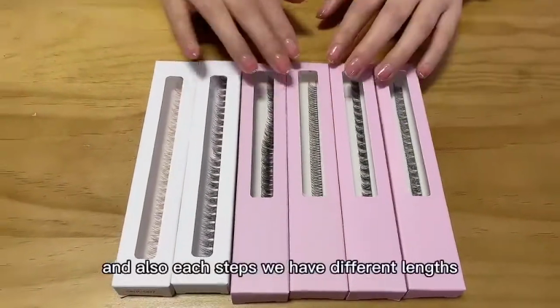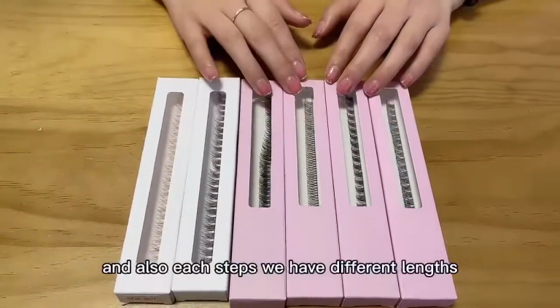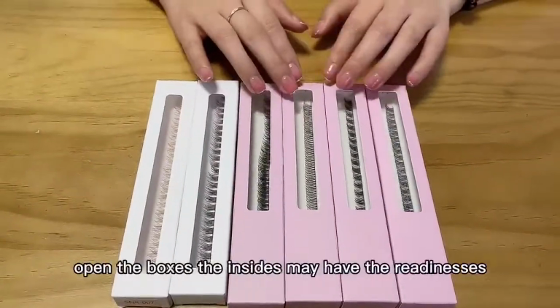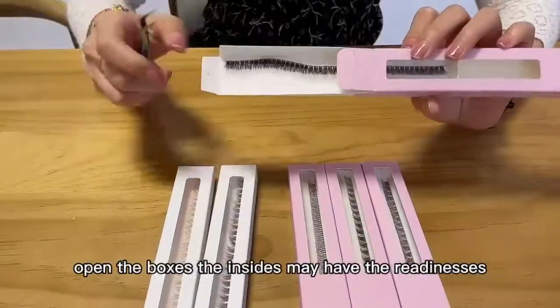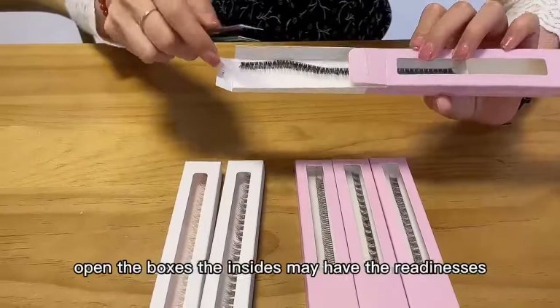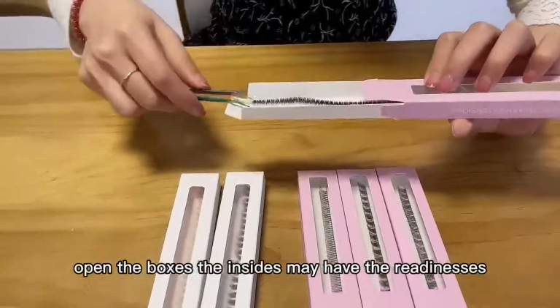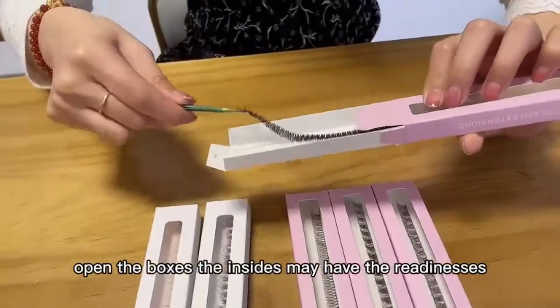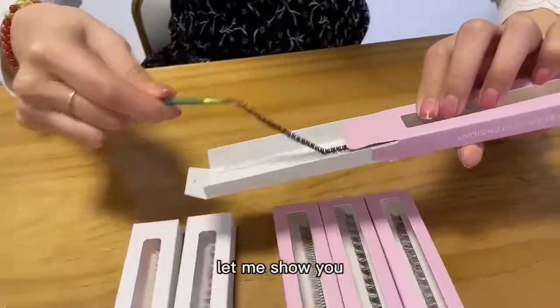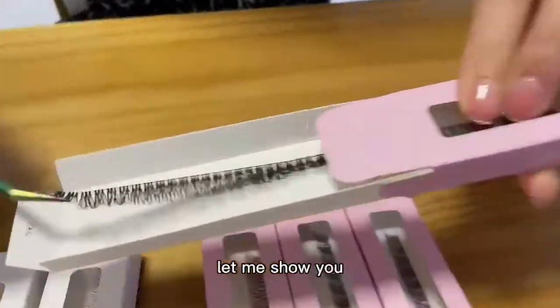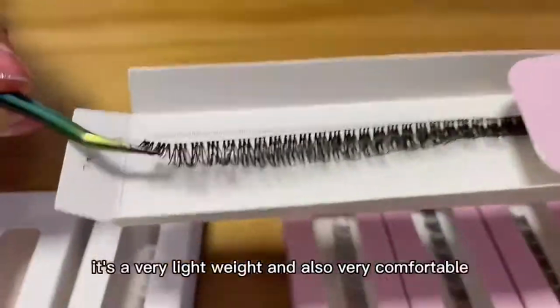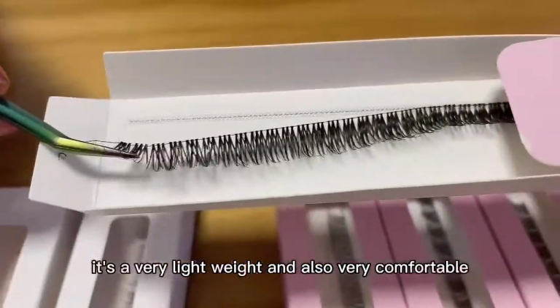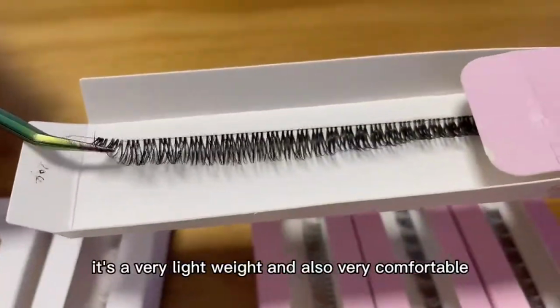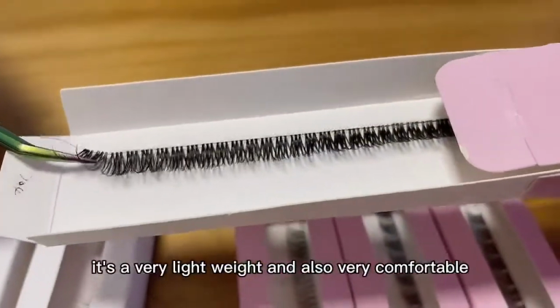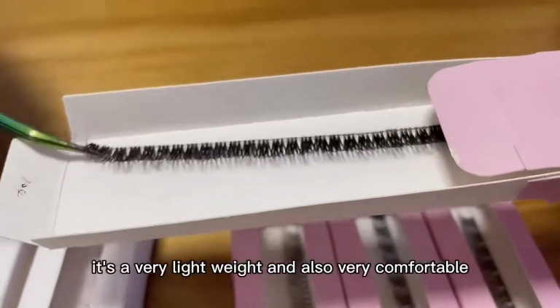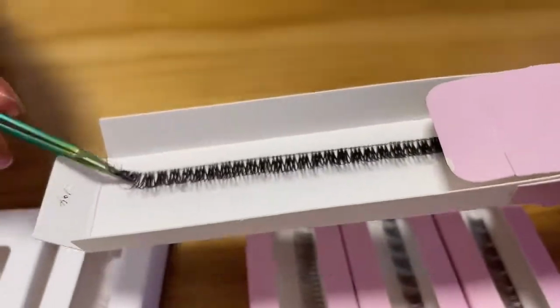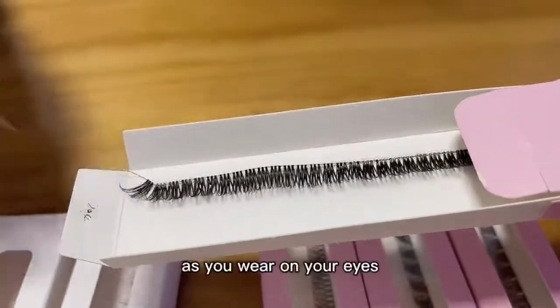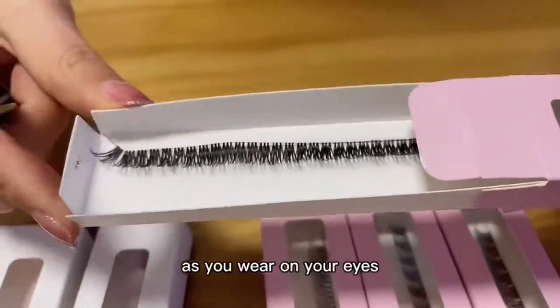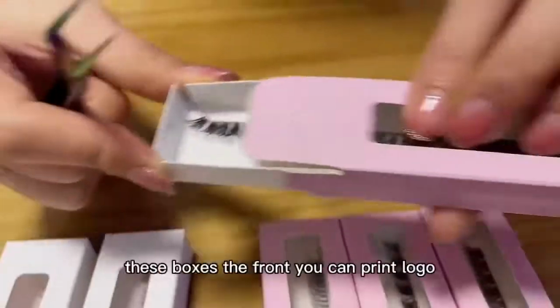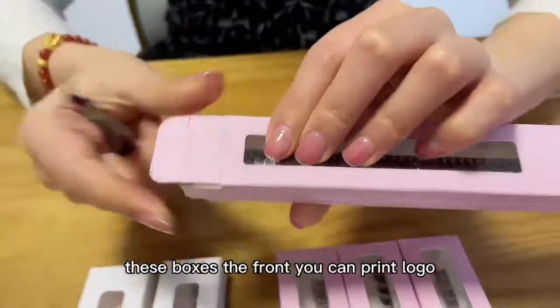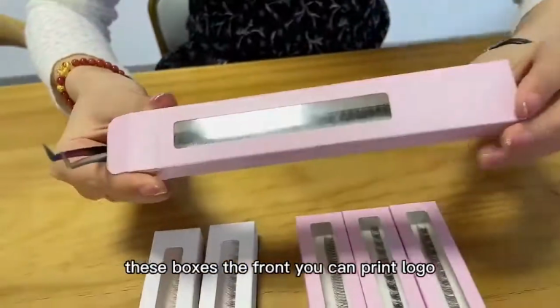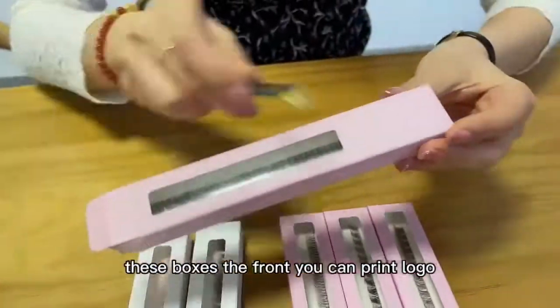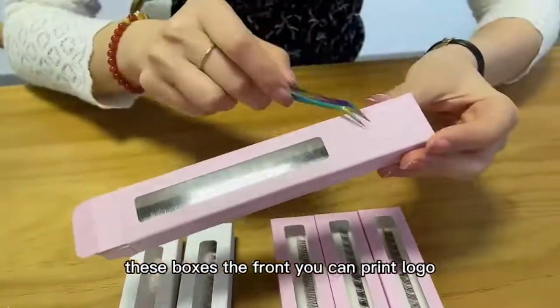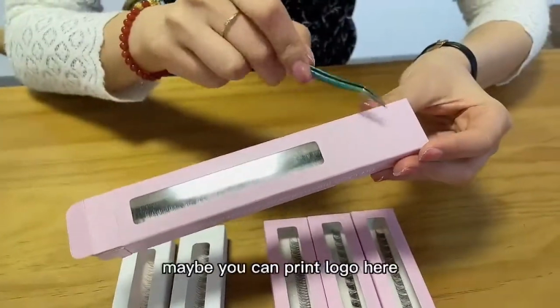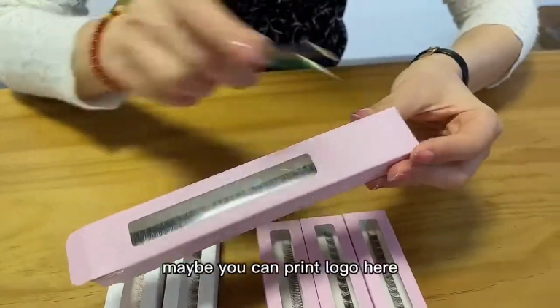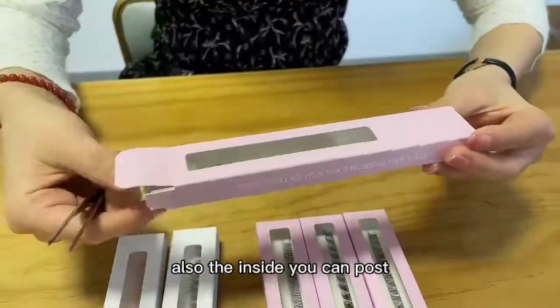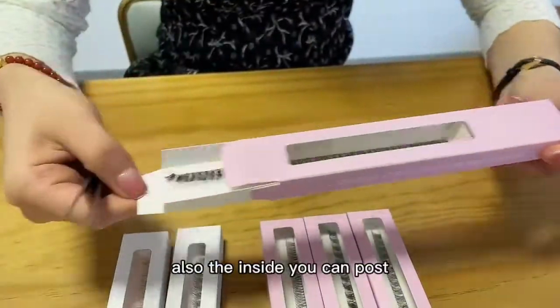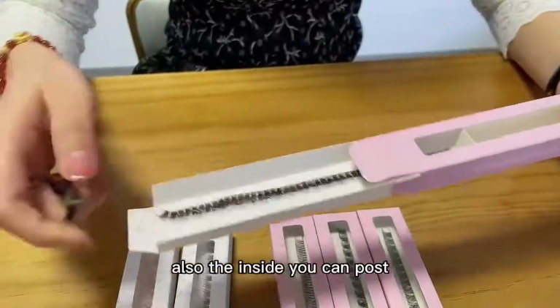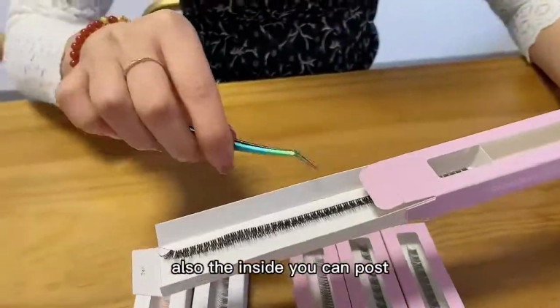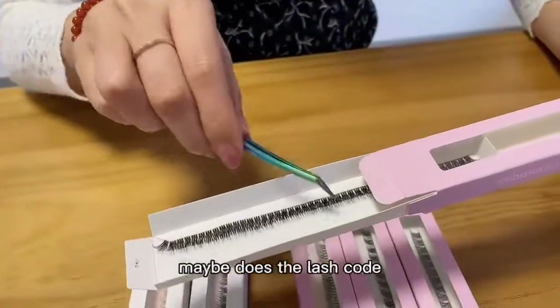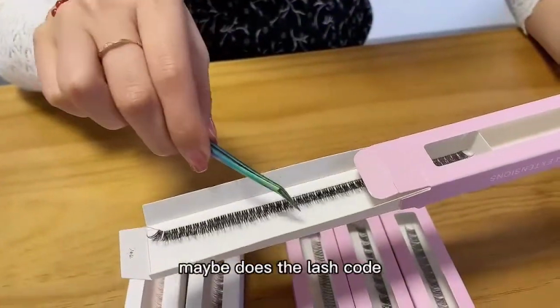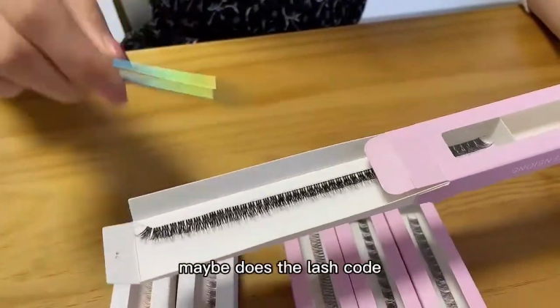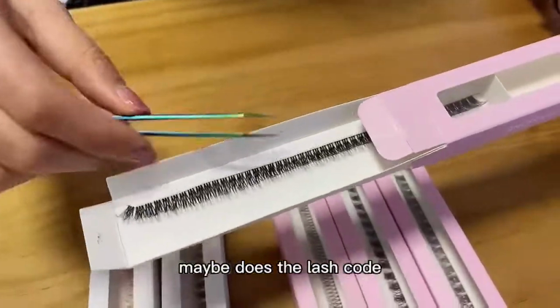Each style we have different lengths. Let me open the box — inside we have the ribbon lashes. They are very lightweight and comfortable to wear on your eyes. On the front of the box you can print your logo, and you can also print it here.